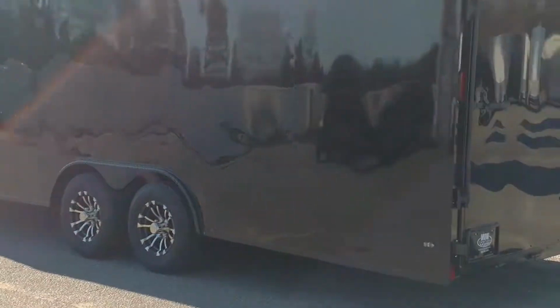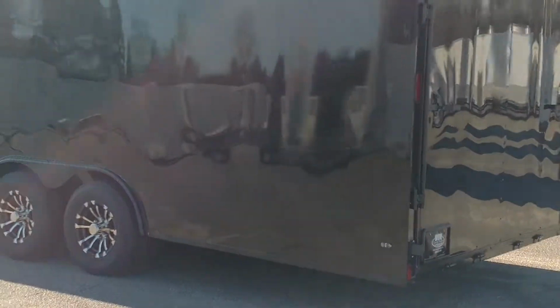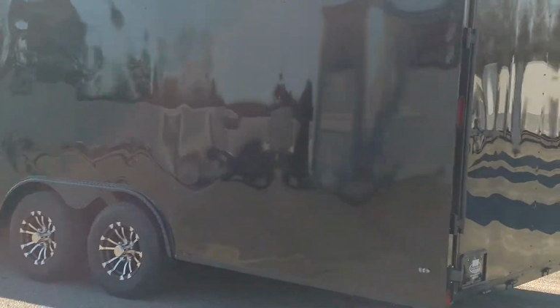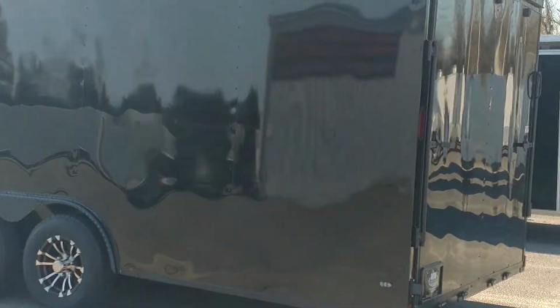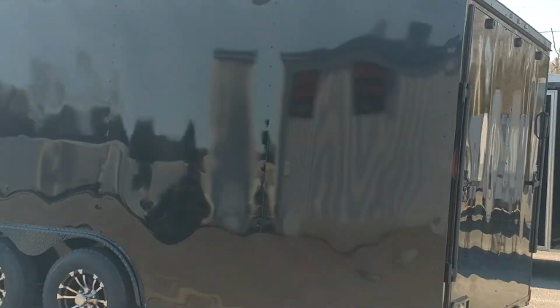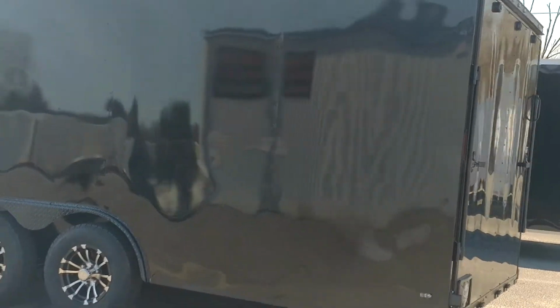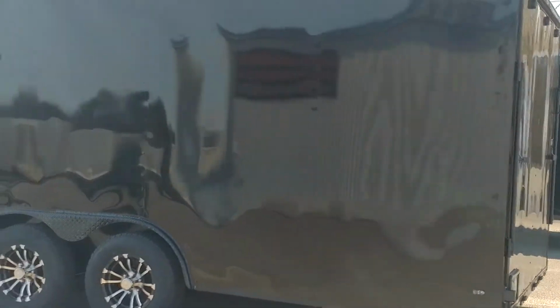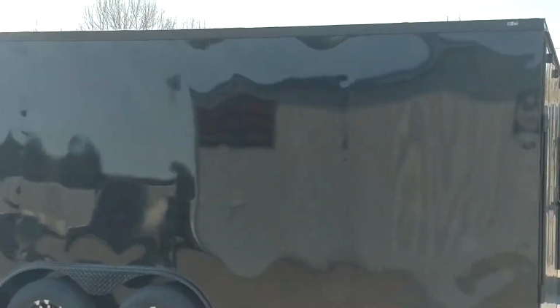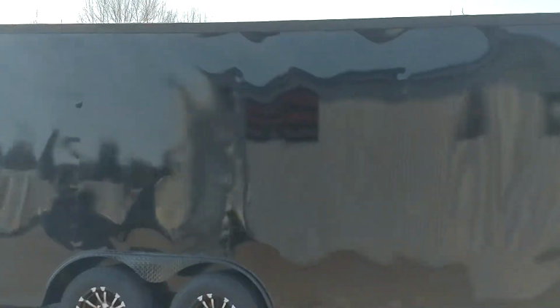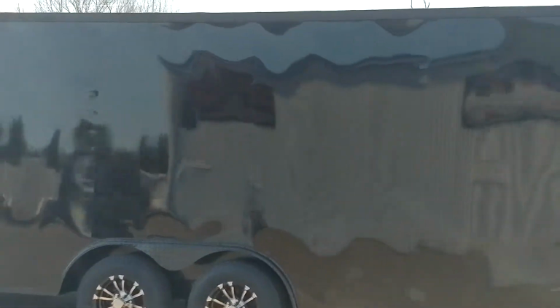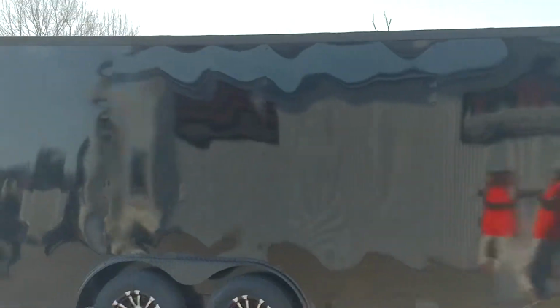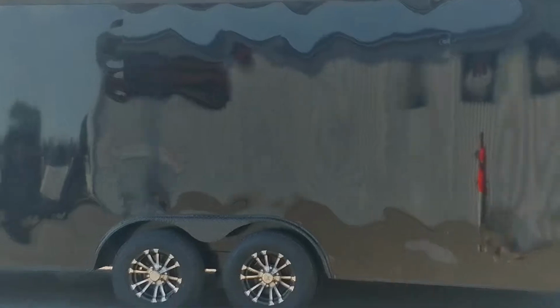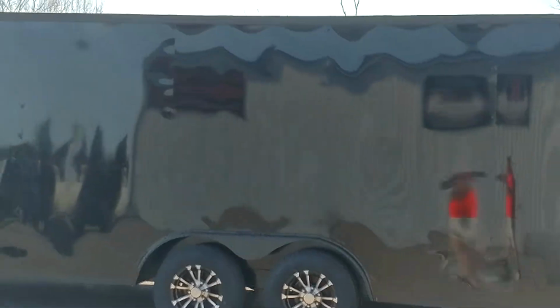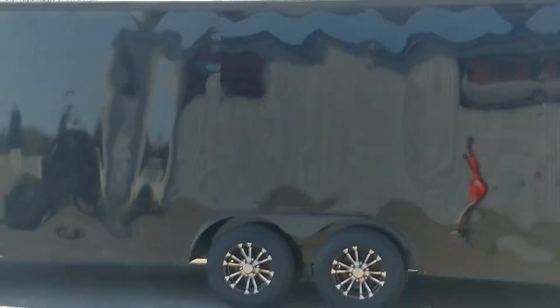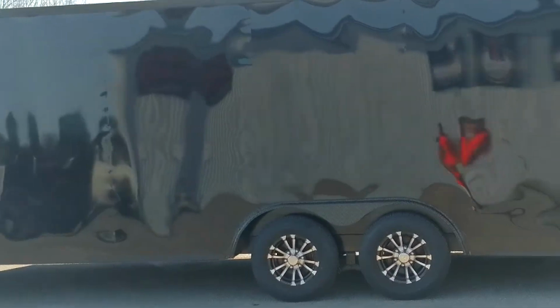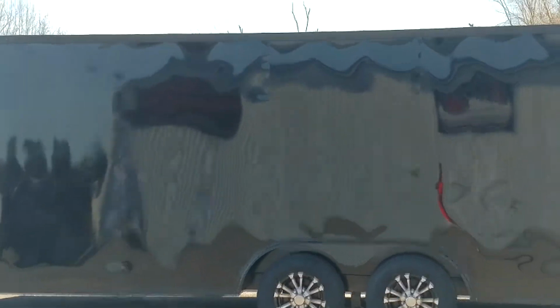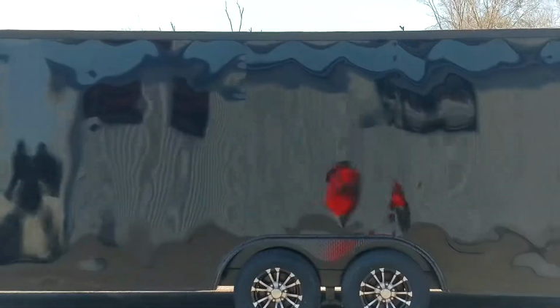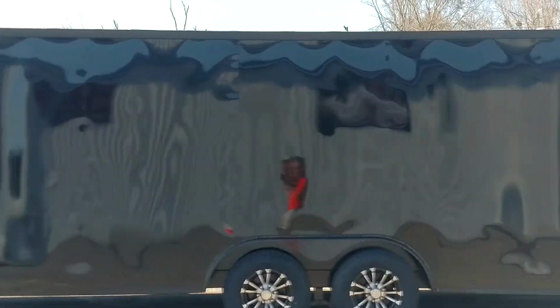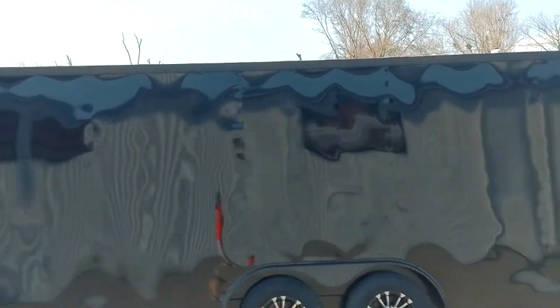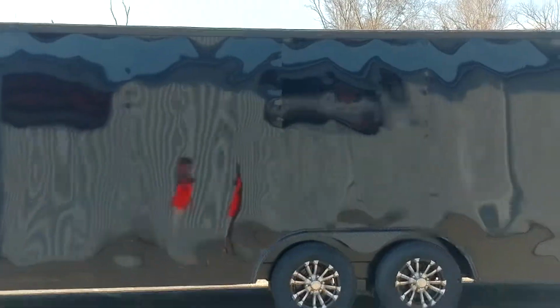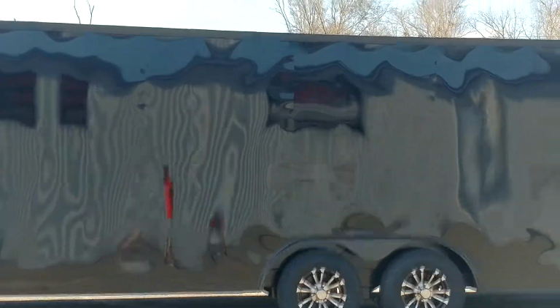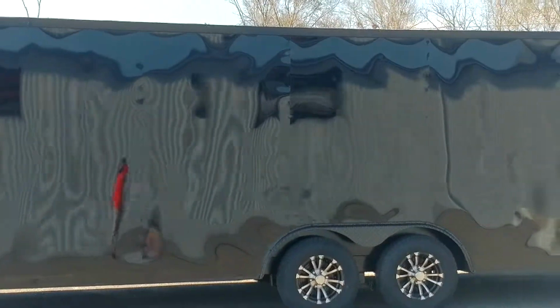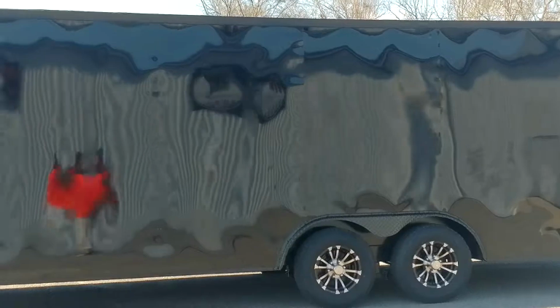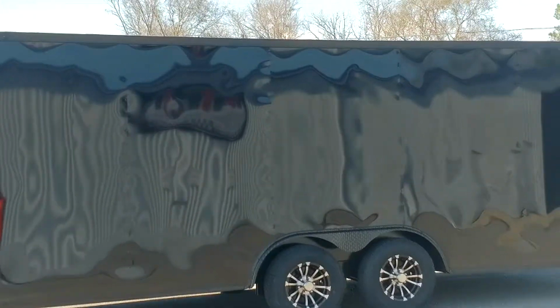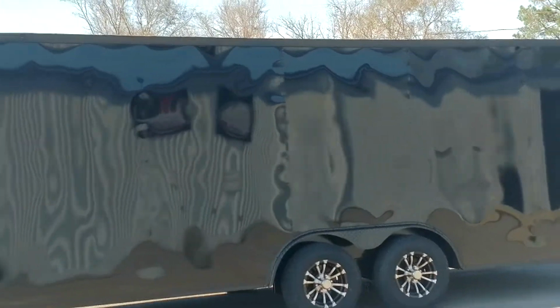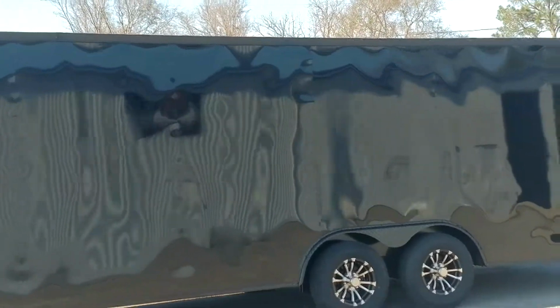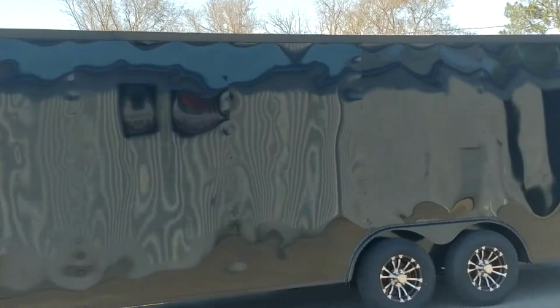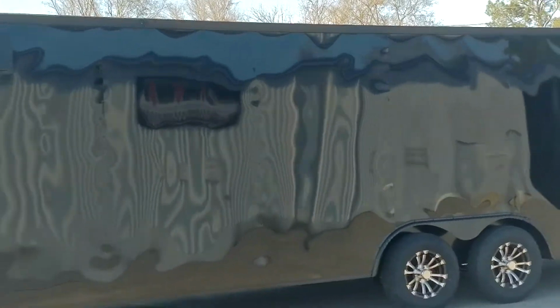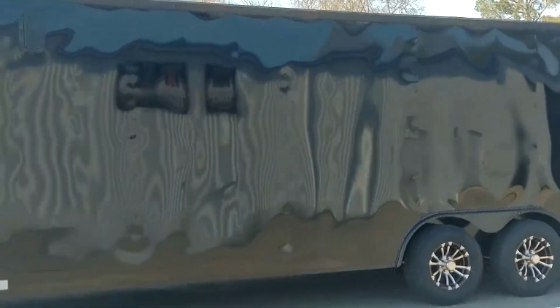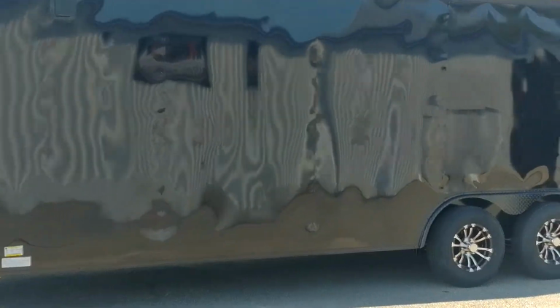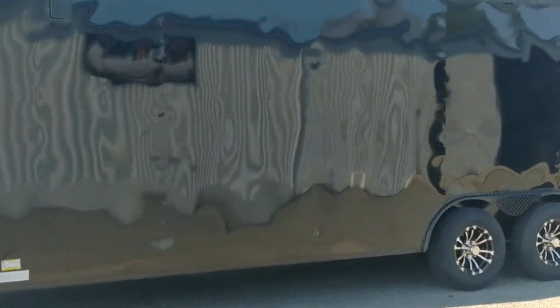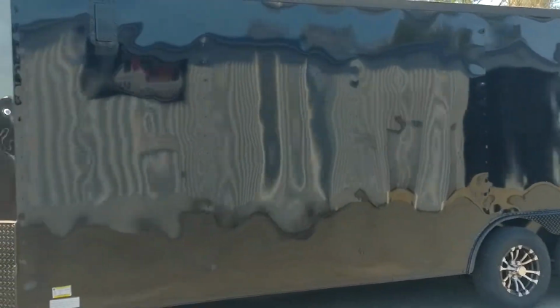What's up y'all? This is Matt. This is our gorgeous black on black, blackout package — blackouttrailer.com. This is what it's all based upon y'all.